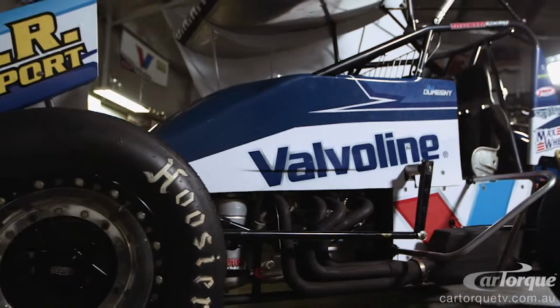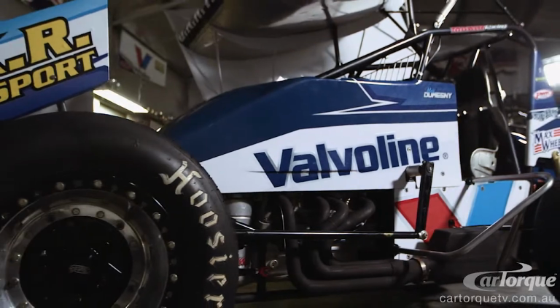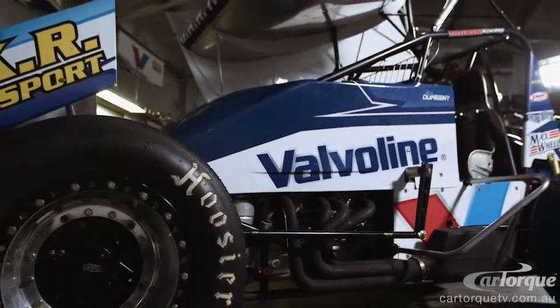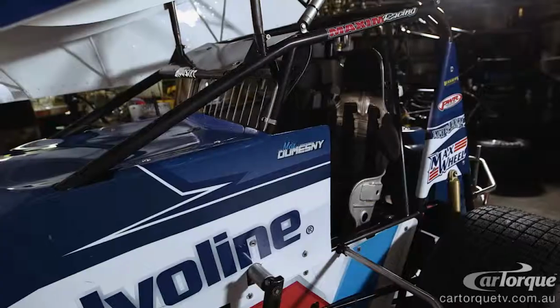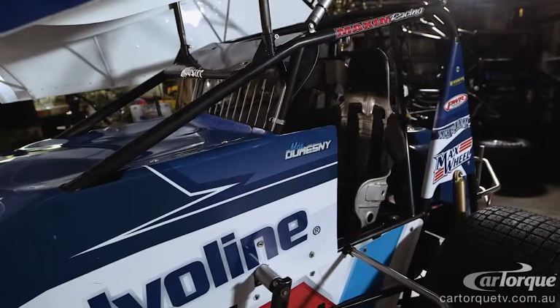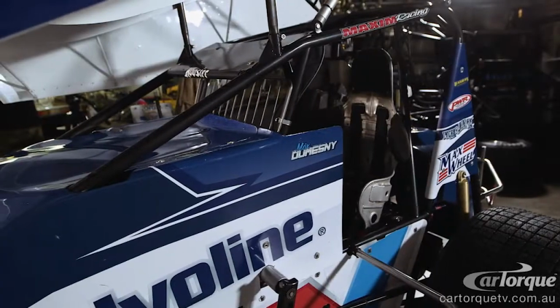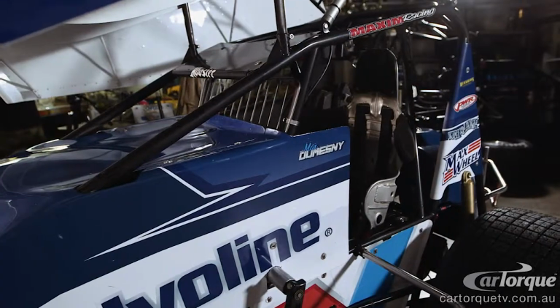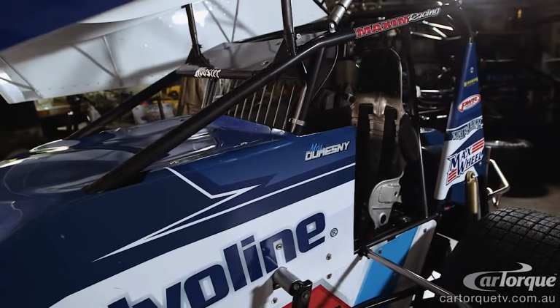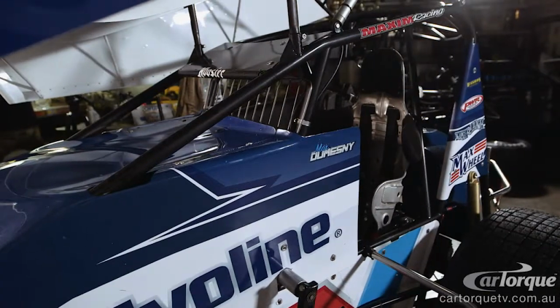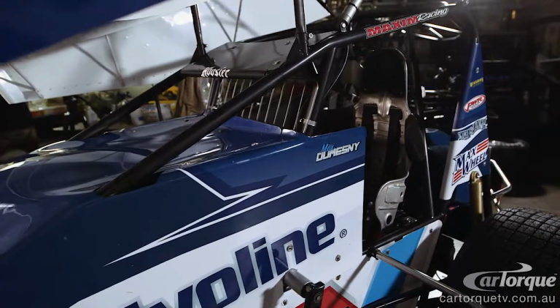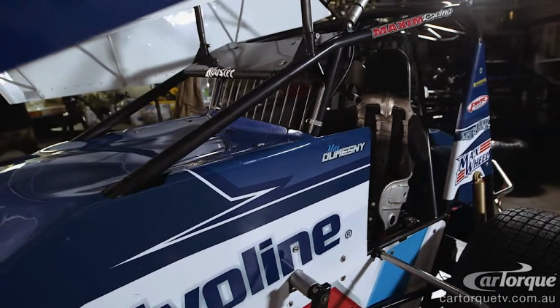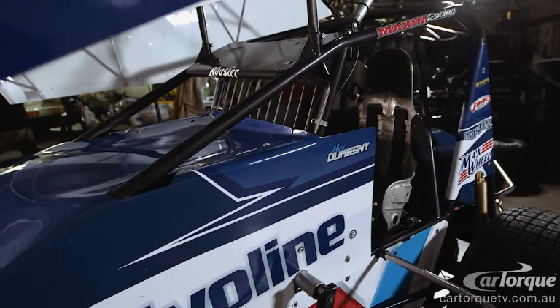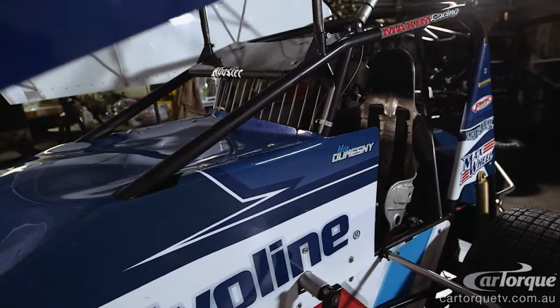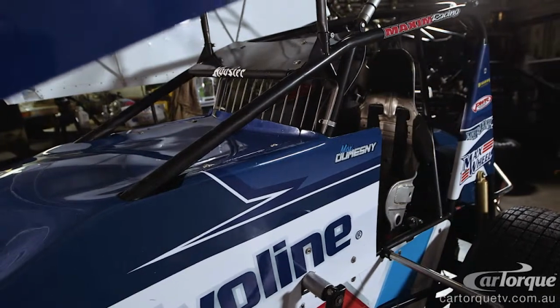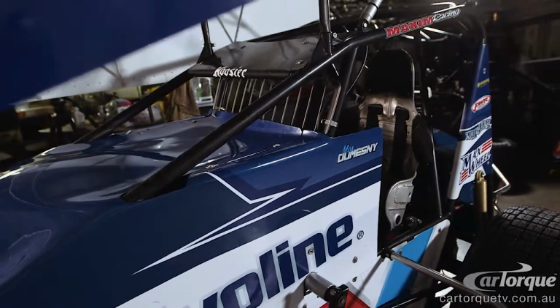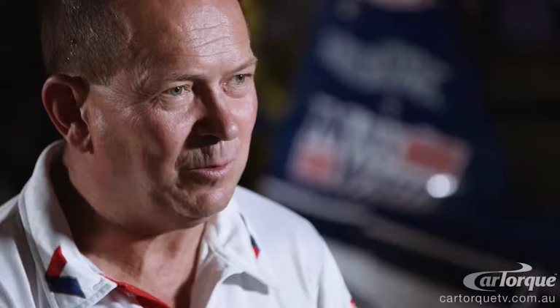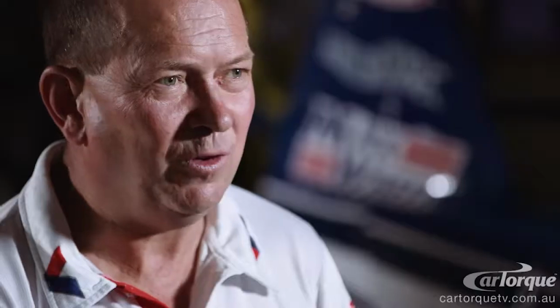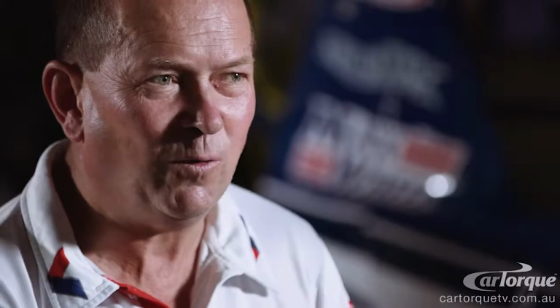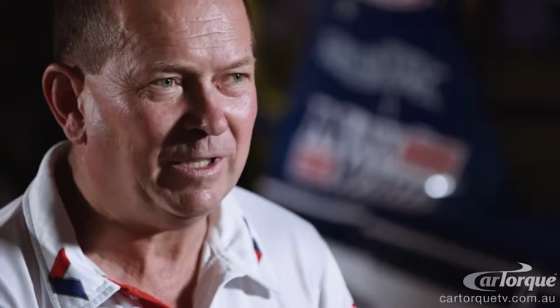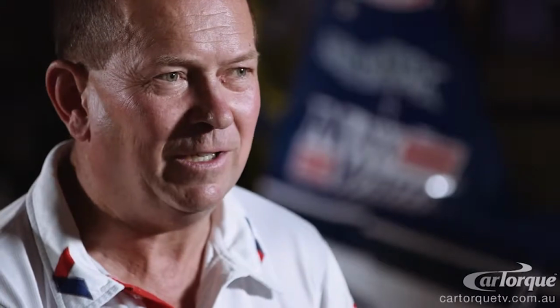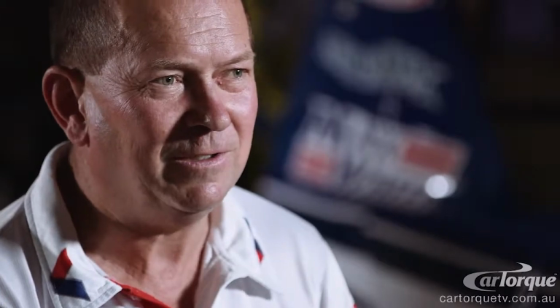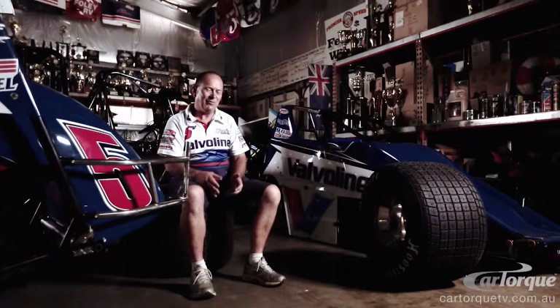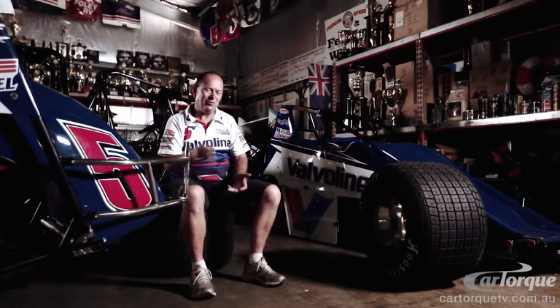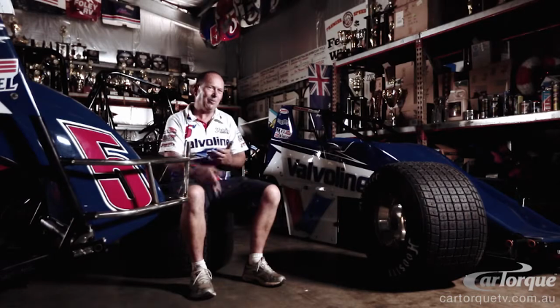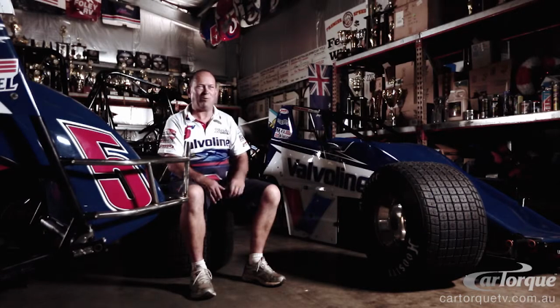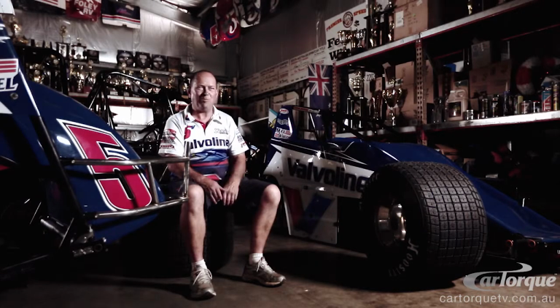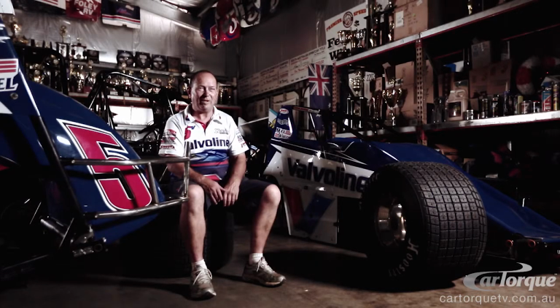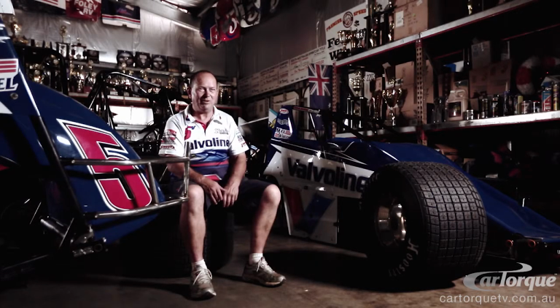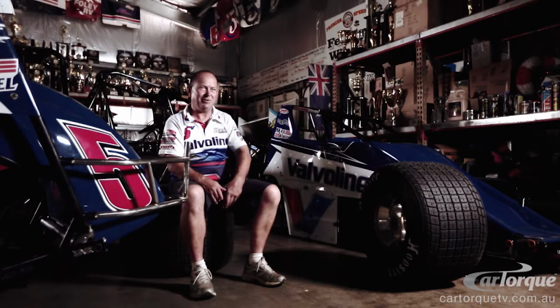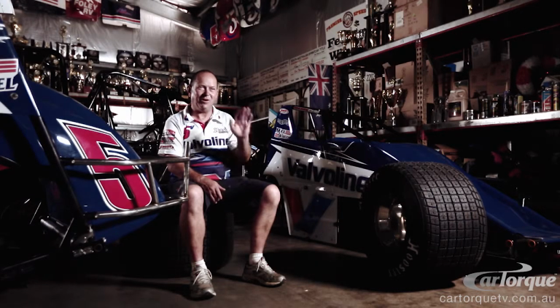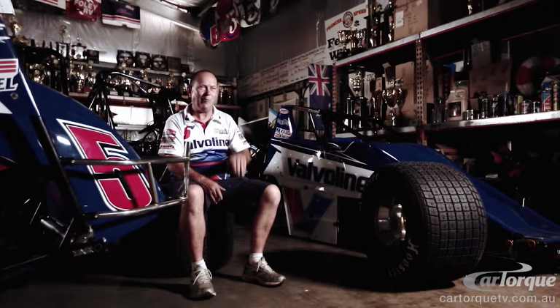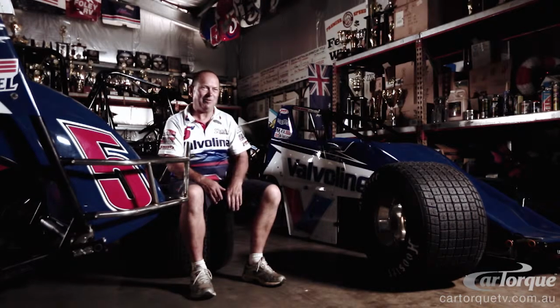What keeps me in a sprint car pretty much is the fact that the power-to-weight ratio is more than an F1 car. And if you jump on the throttle really hard, you can turn it over backwards.